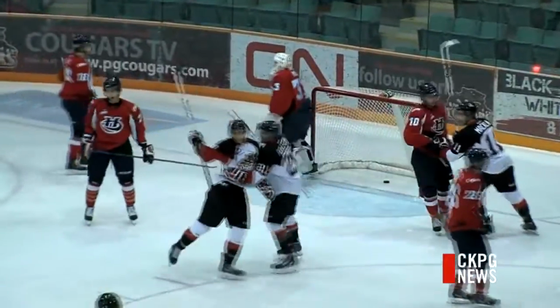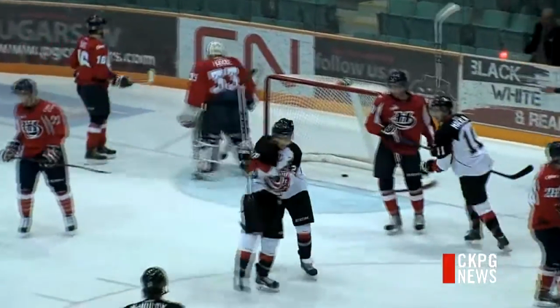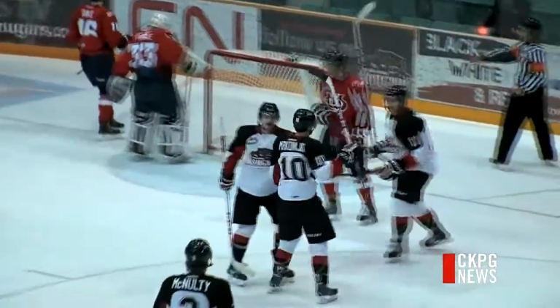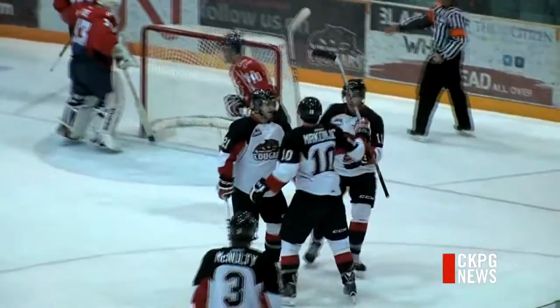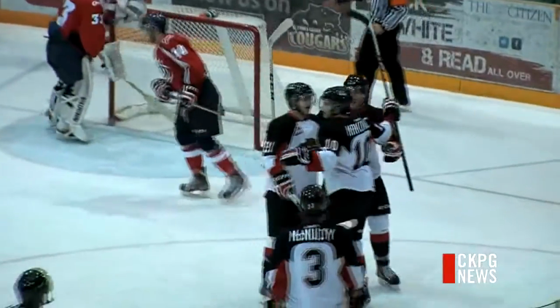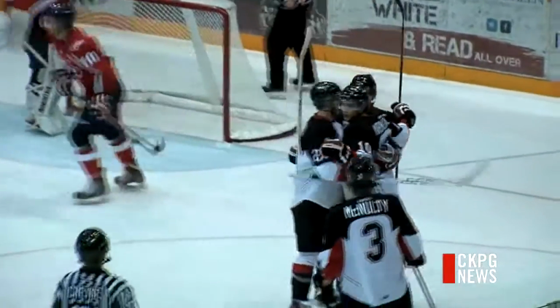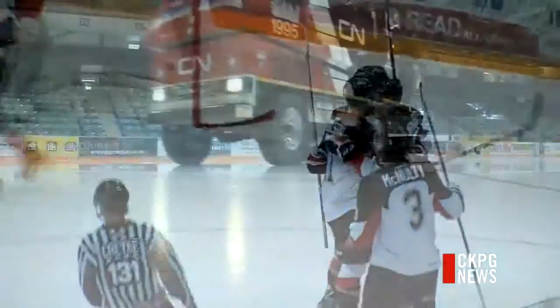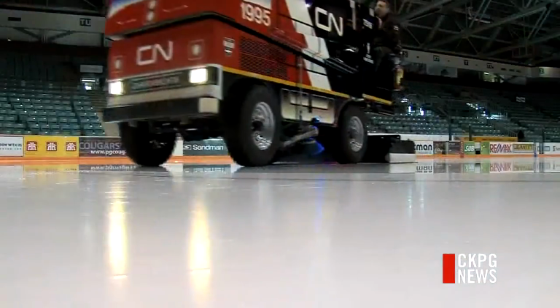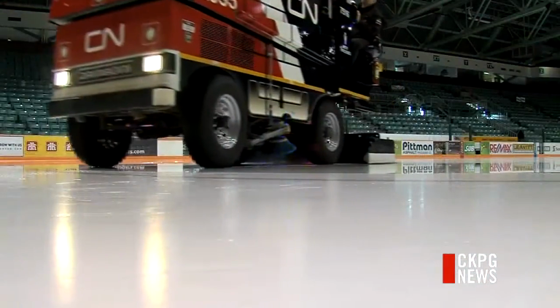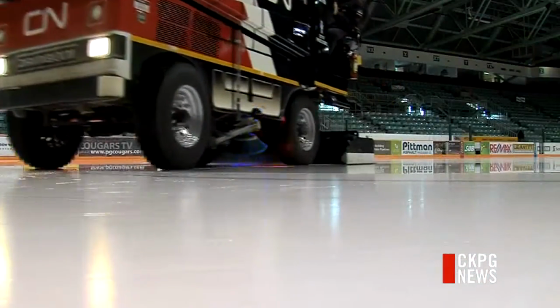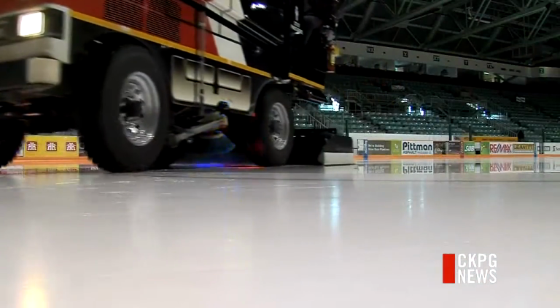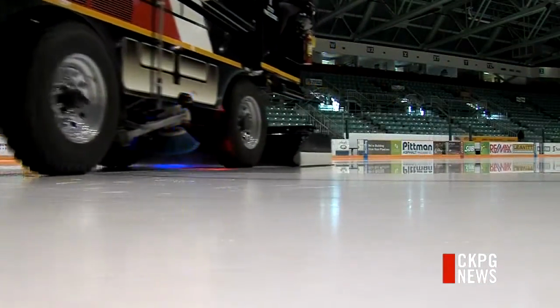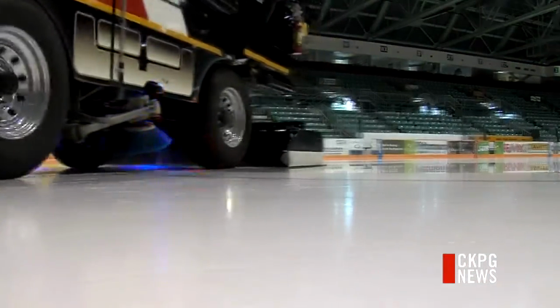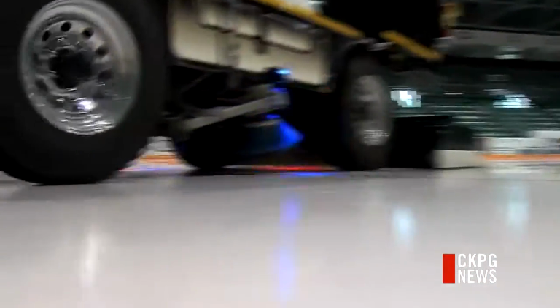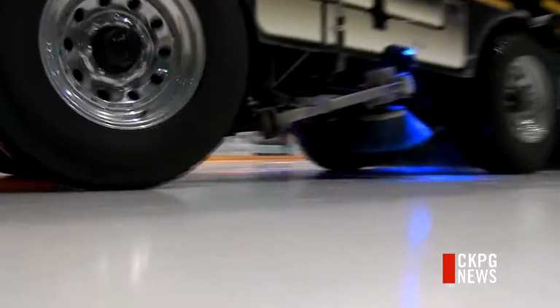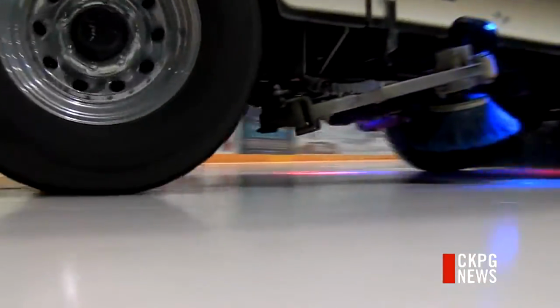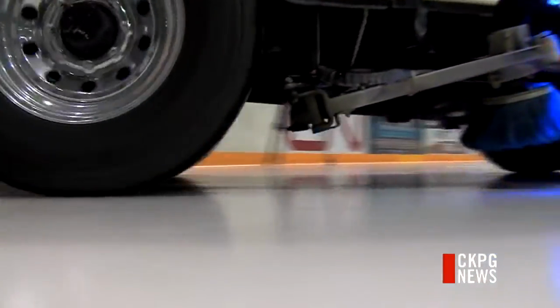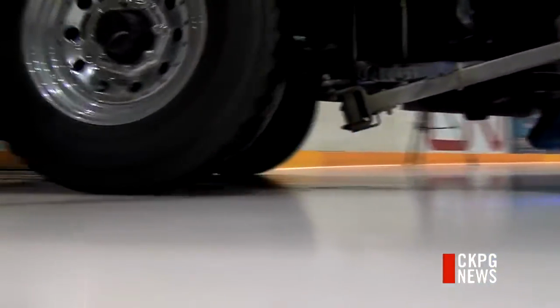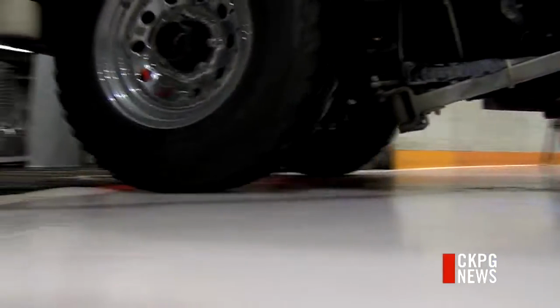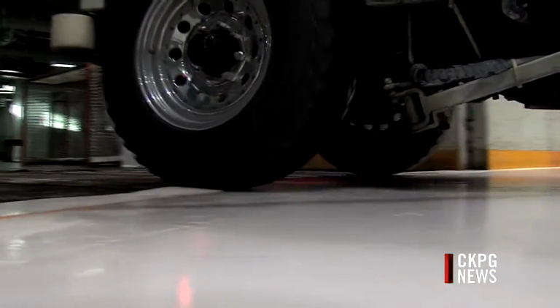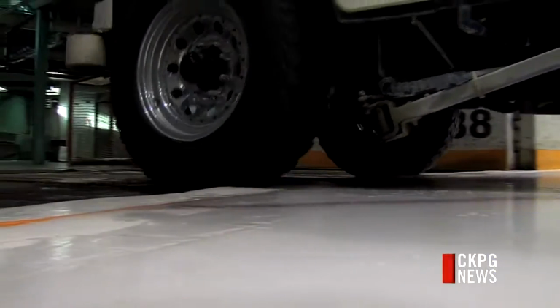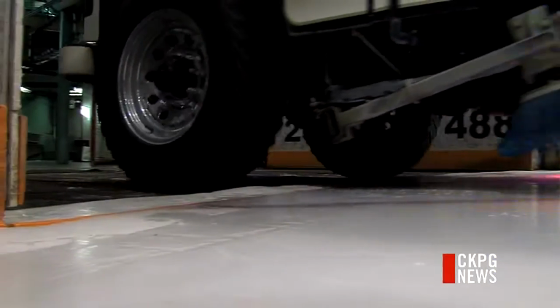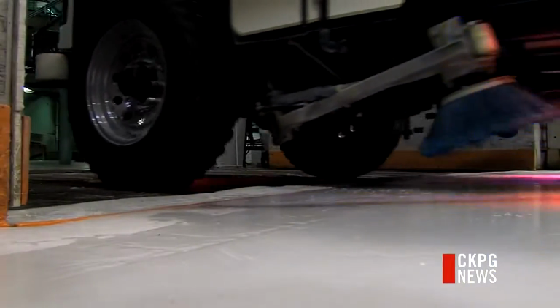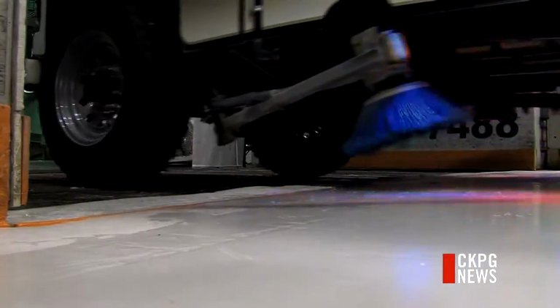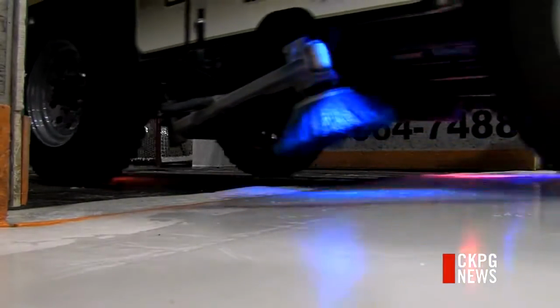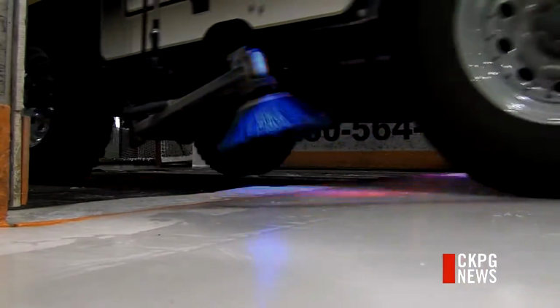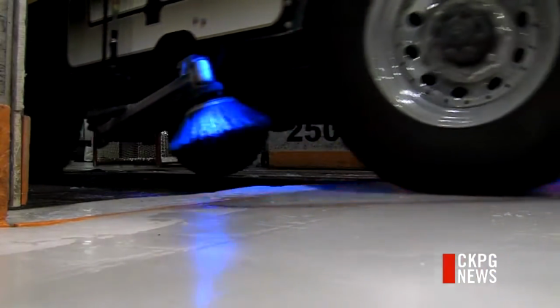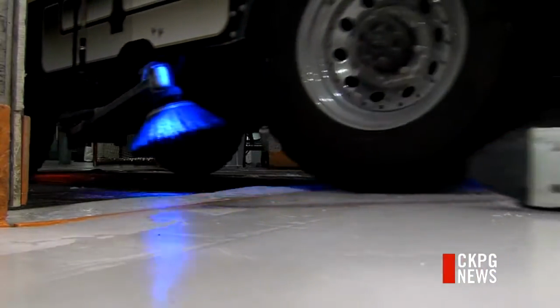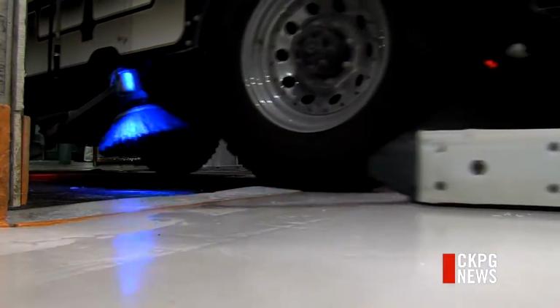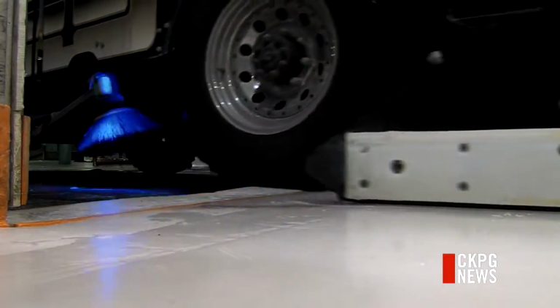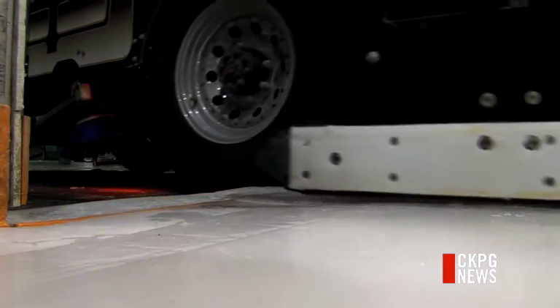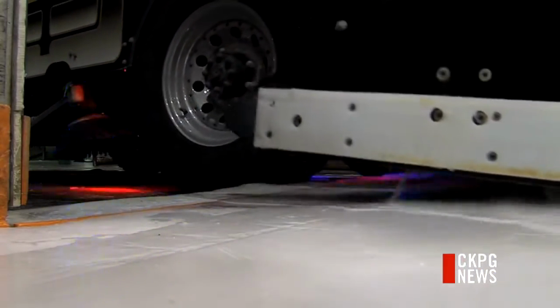The project wraps up next month. If the city decides it likes it, they get to keep the $30,000 Real Ice technology for free. Kelly Linehan, CKPG News.